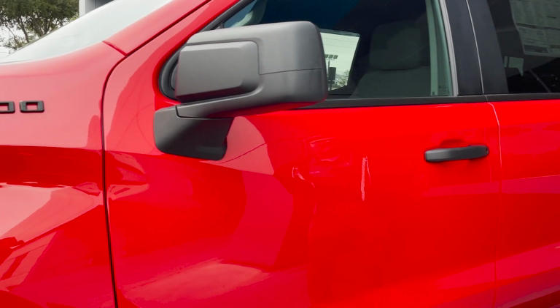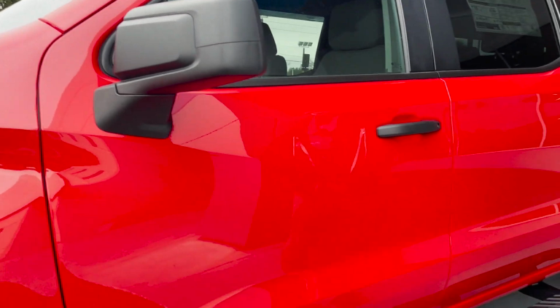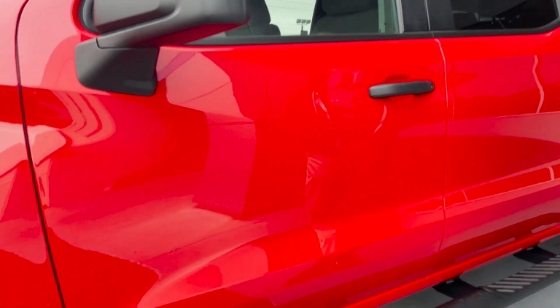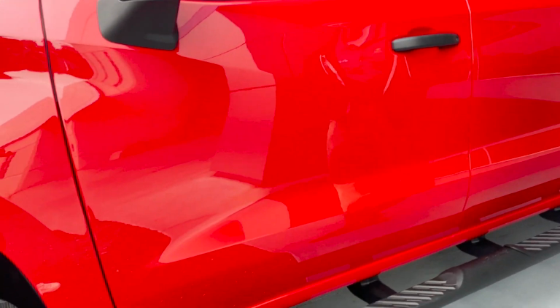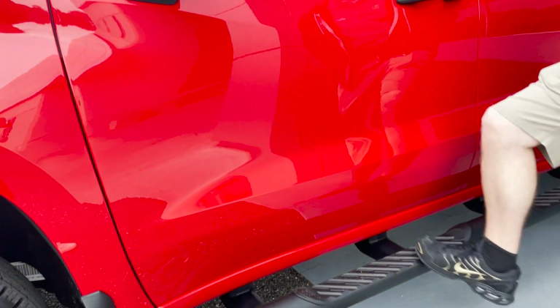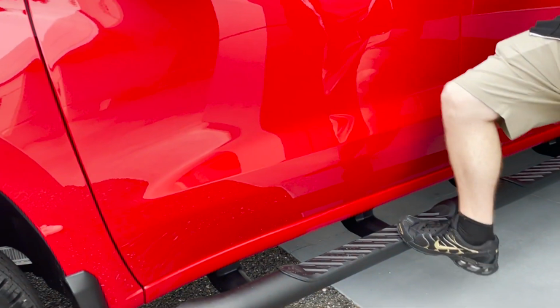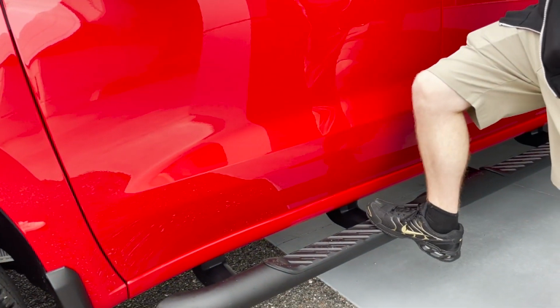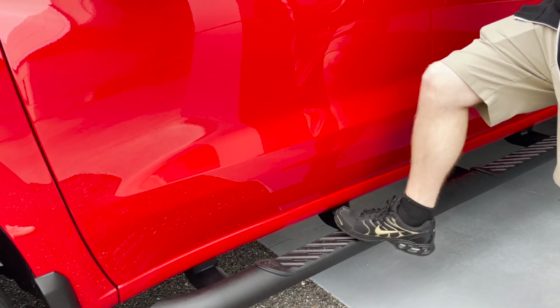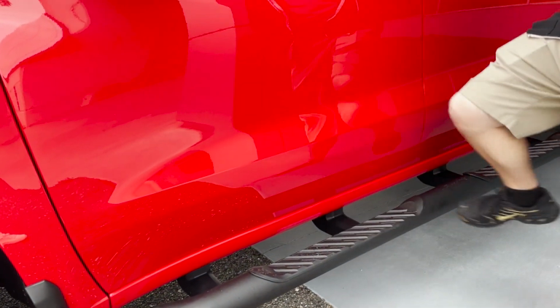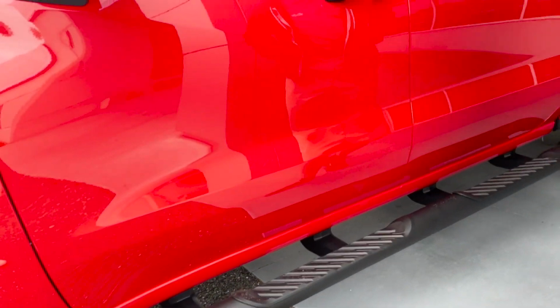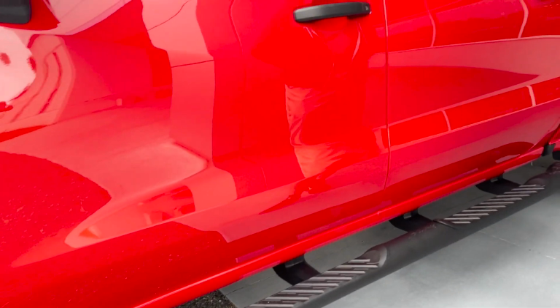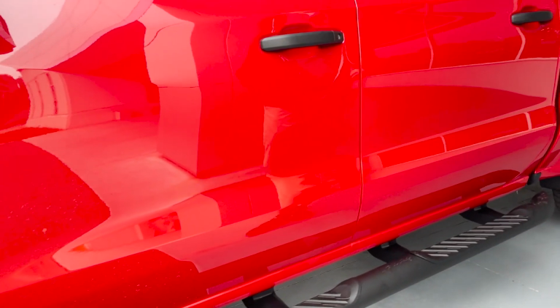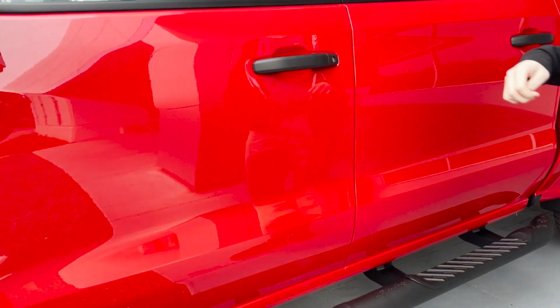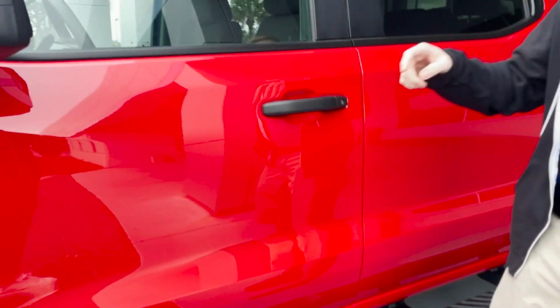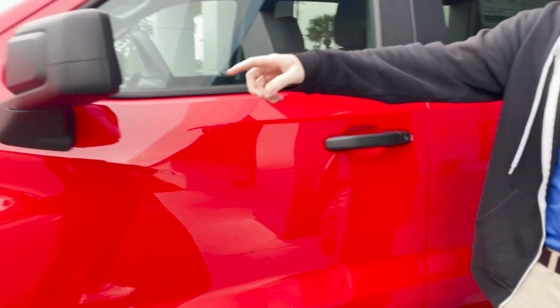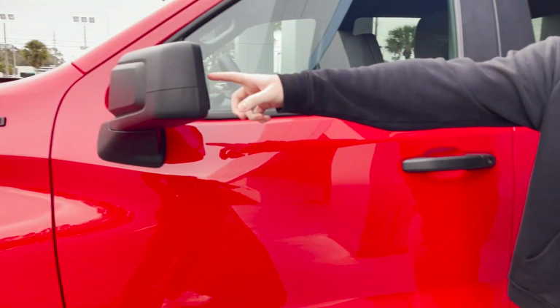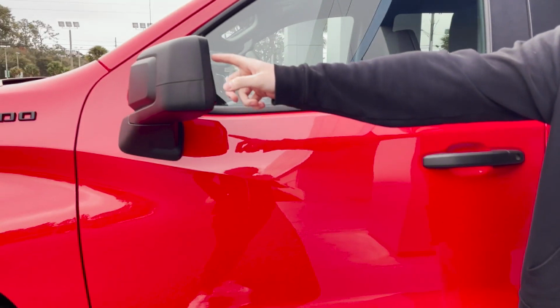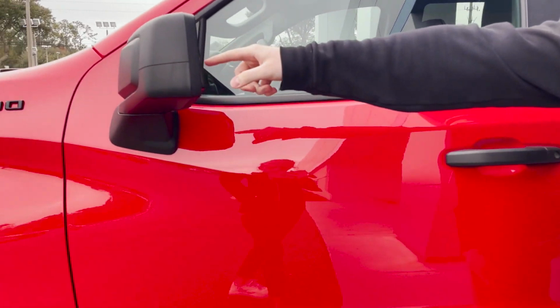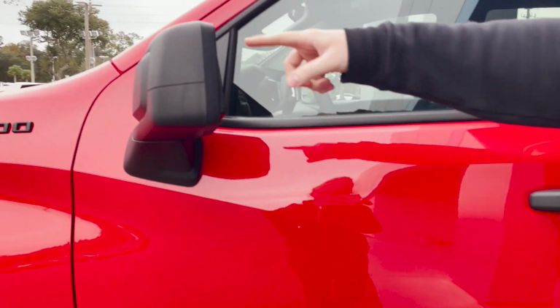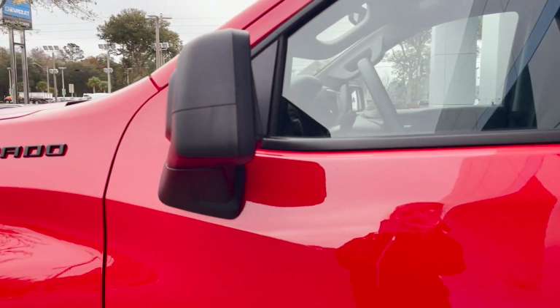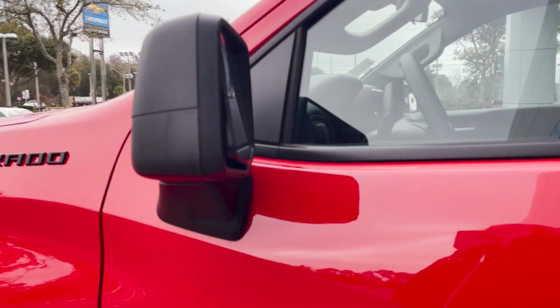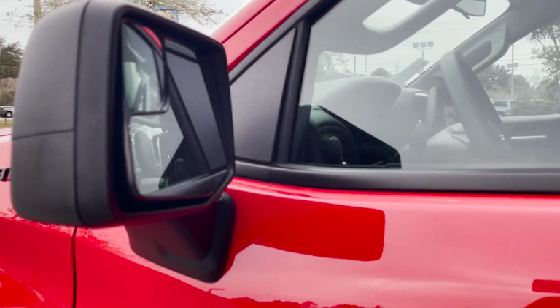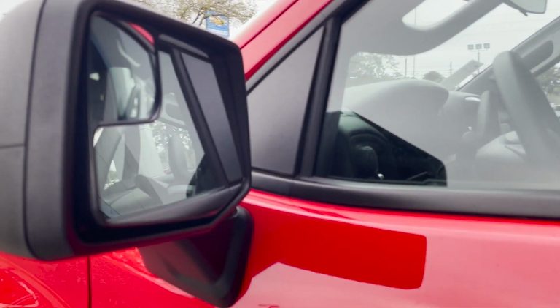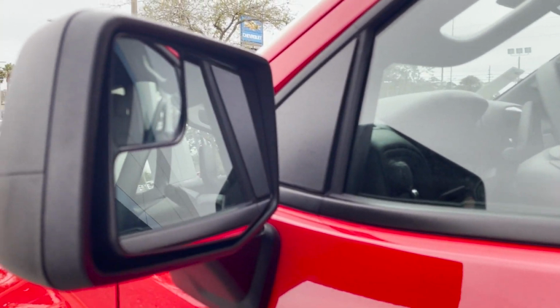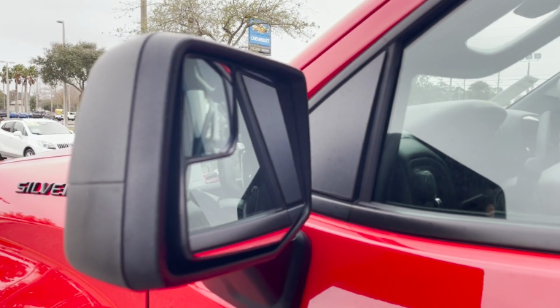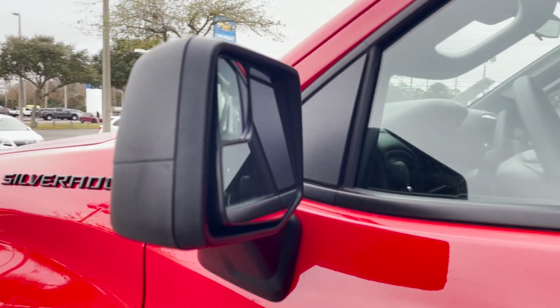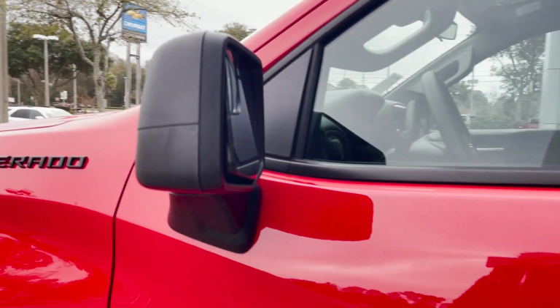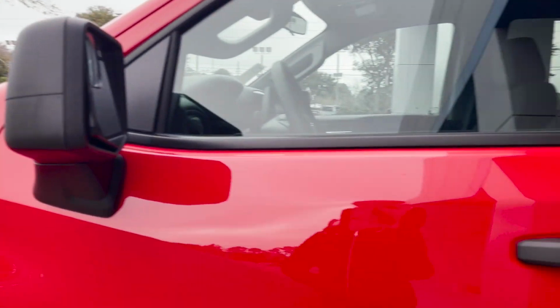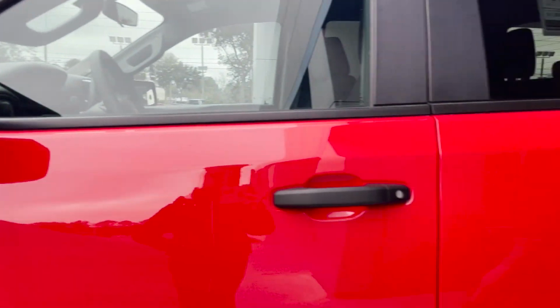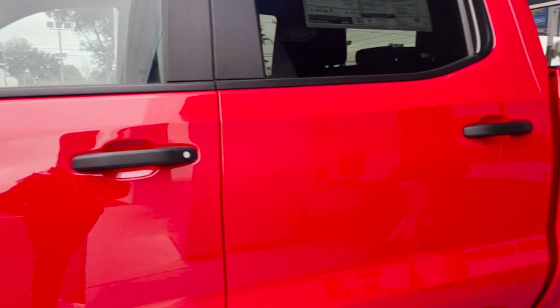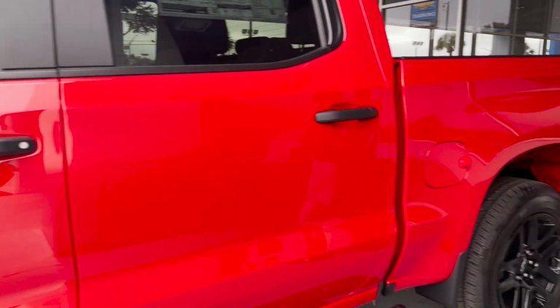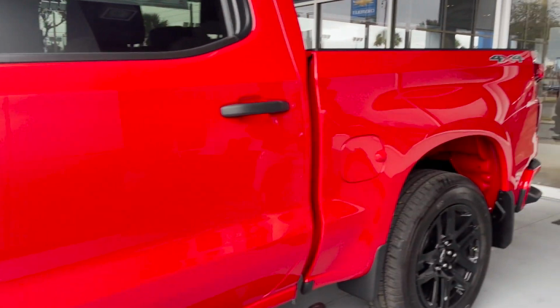You do have an assist step already attached, and it is, of course, blacked out too. You do have a blind spot mirror right here so you can see in your blind spot. This vehicle is a red hot color.